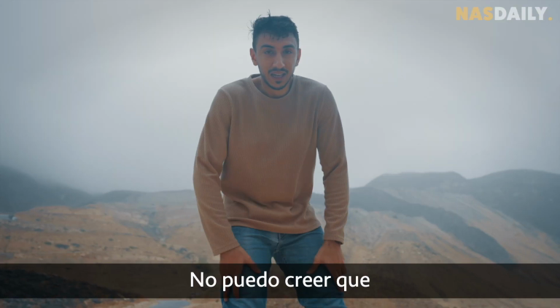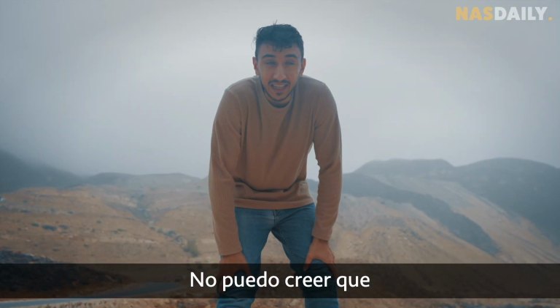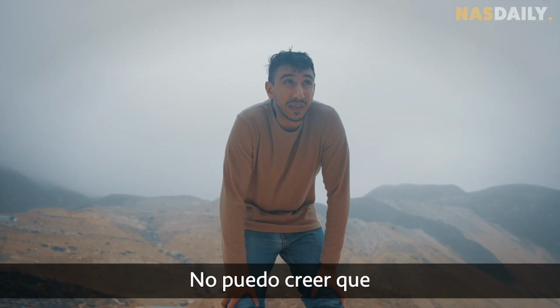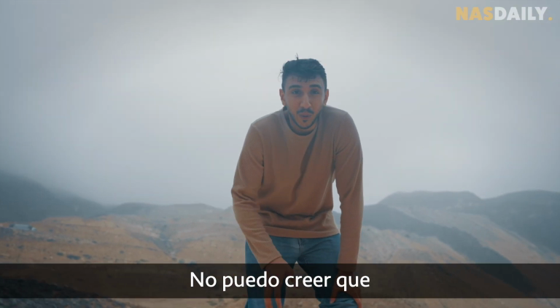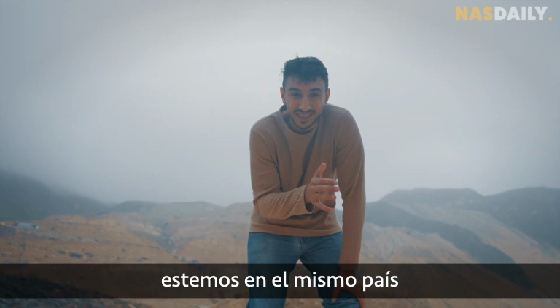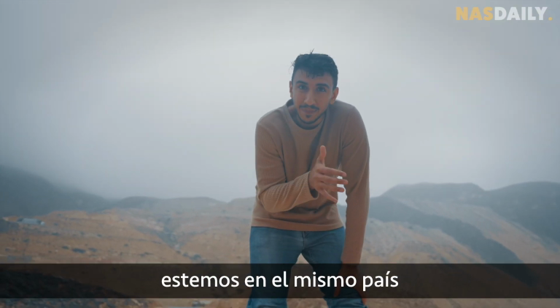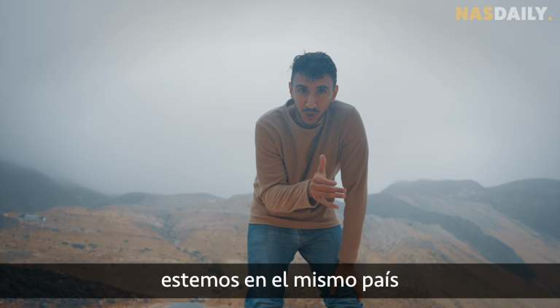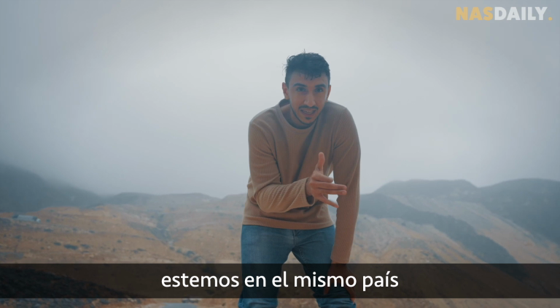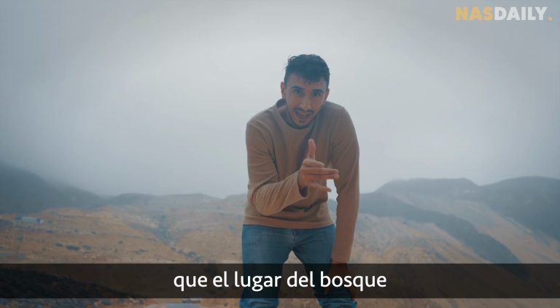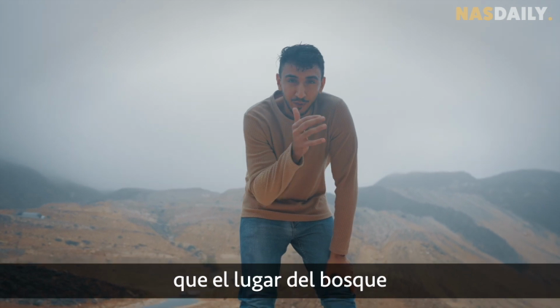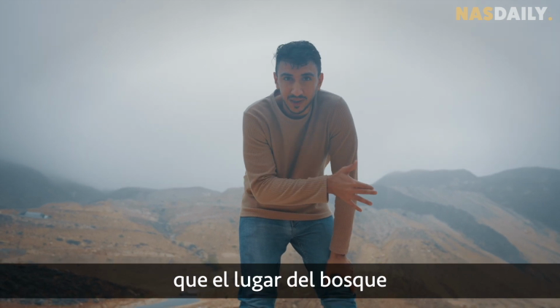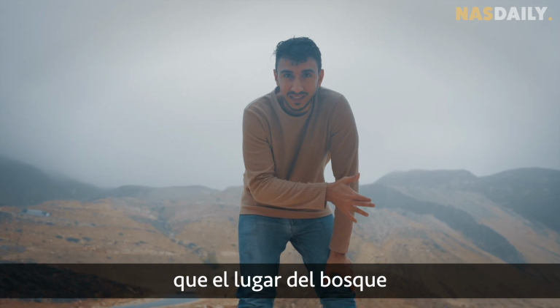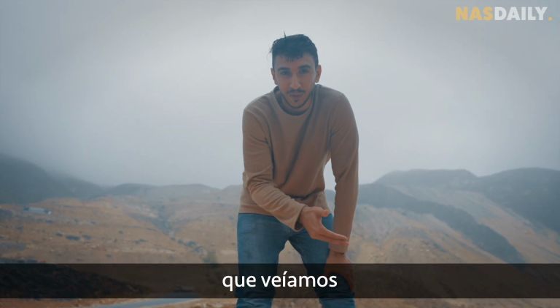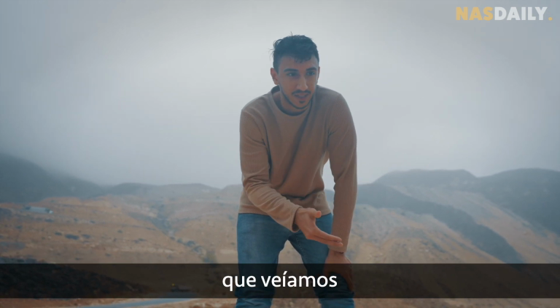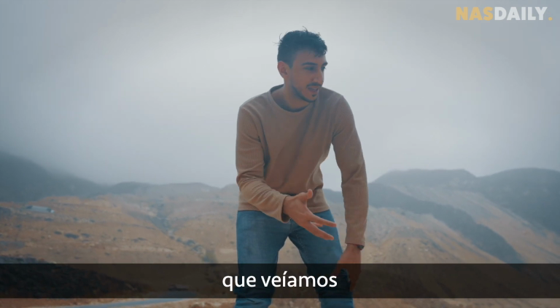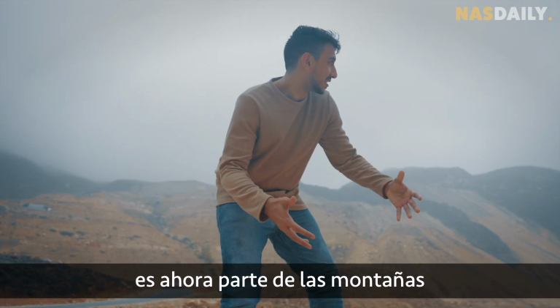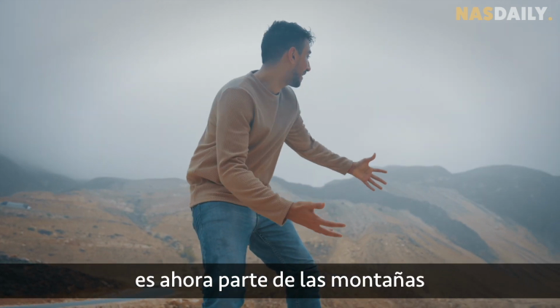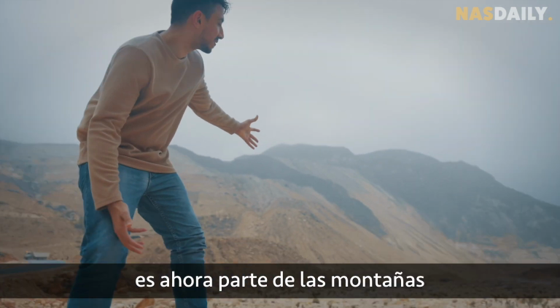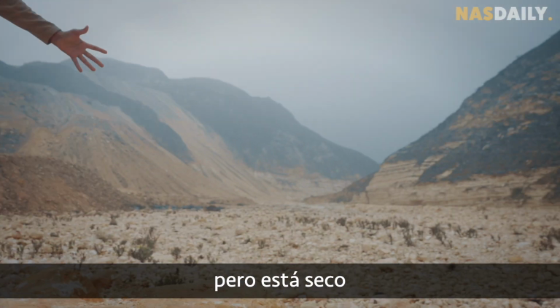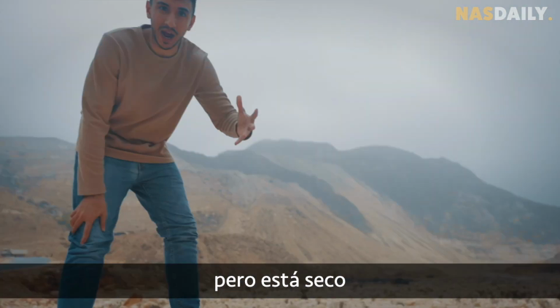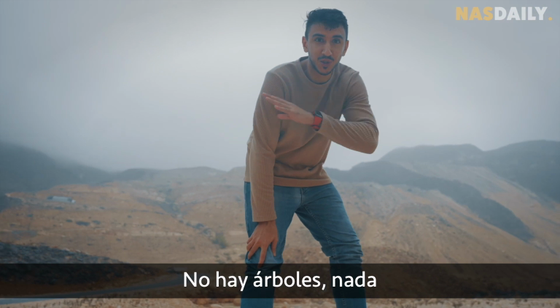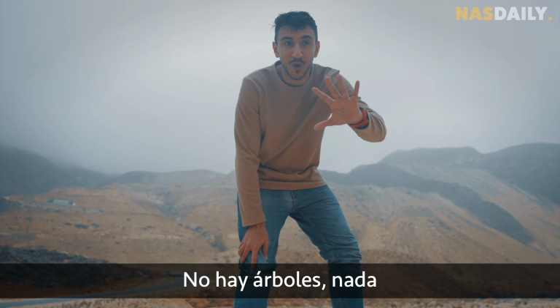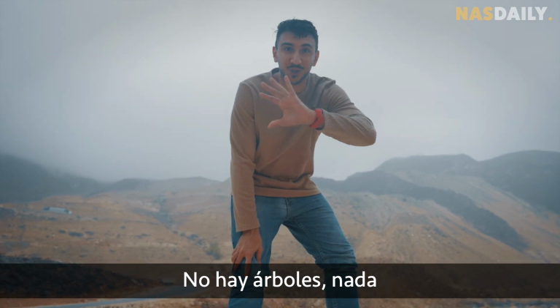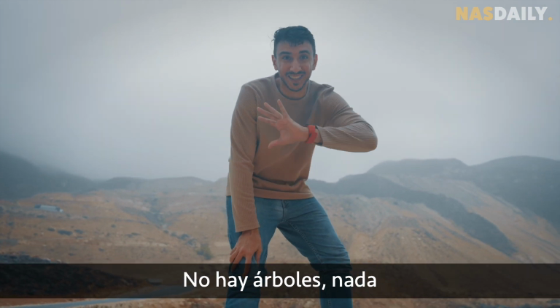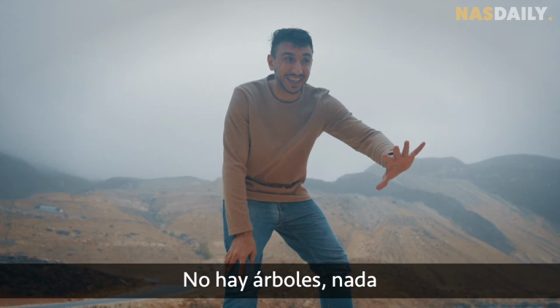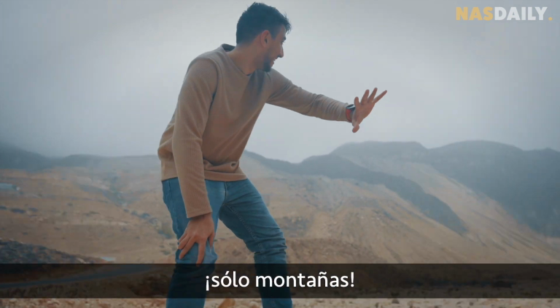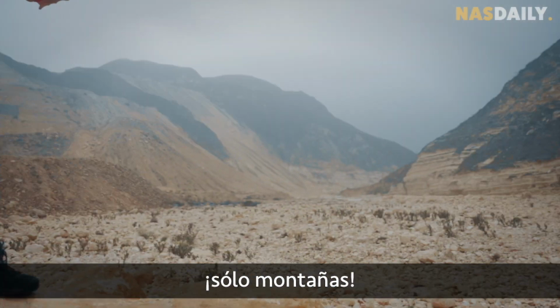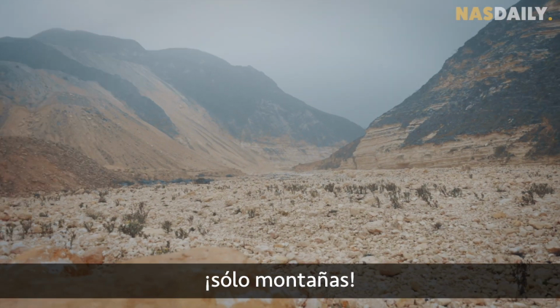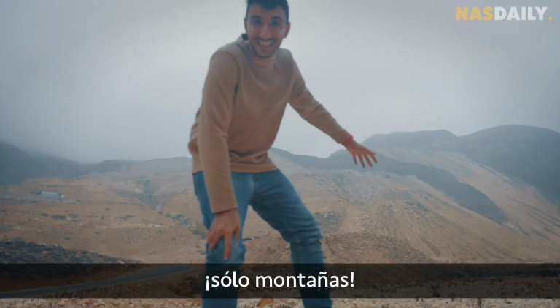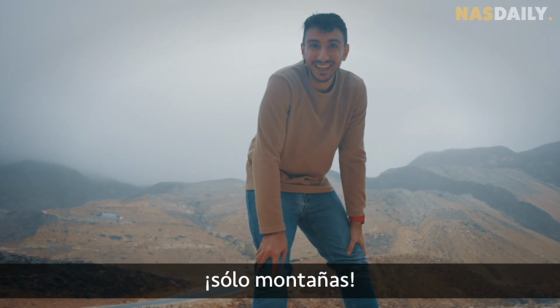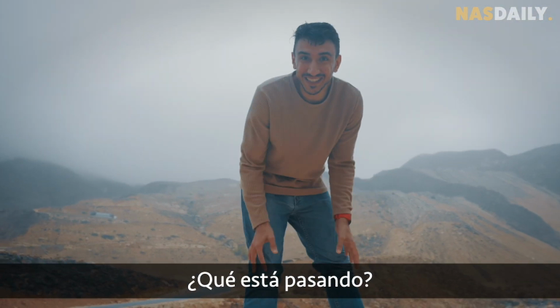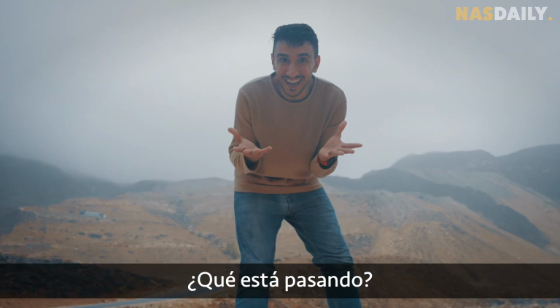I cannot believe that we're in the same country as the forest place that we were seeing. It's complete mountains, but it's dry. There's no trees, nothing. It's just mountains. What is going on?